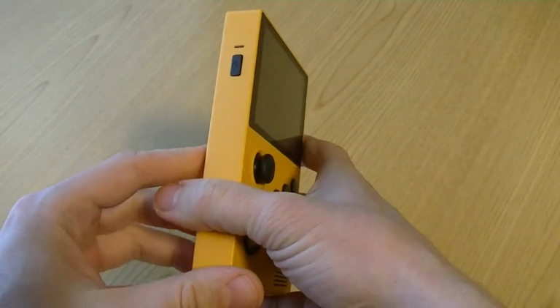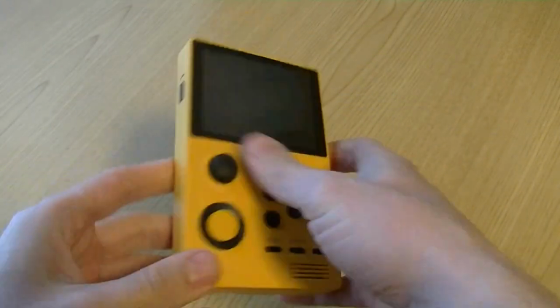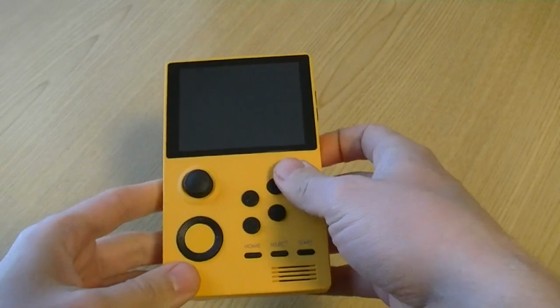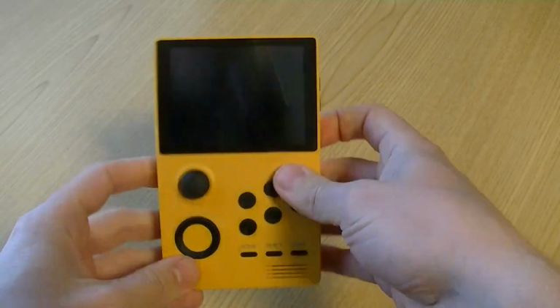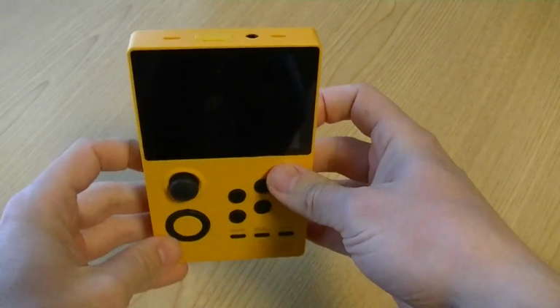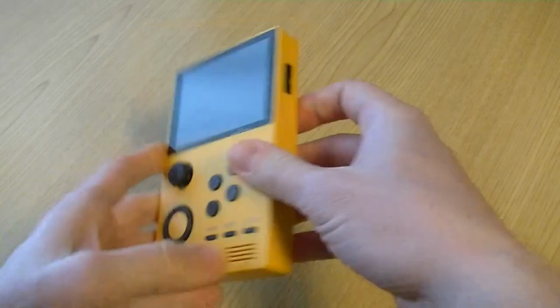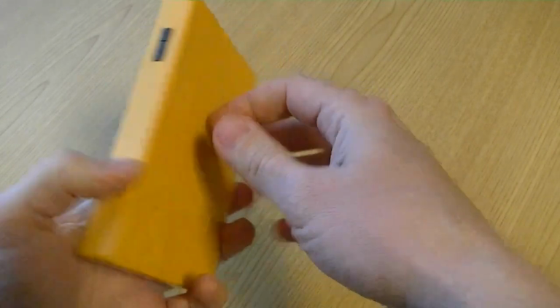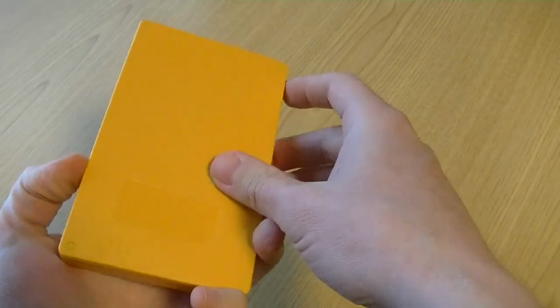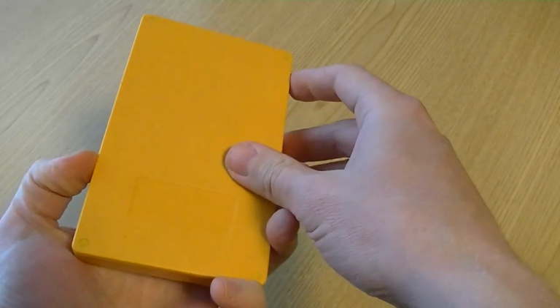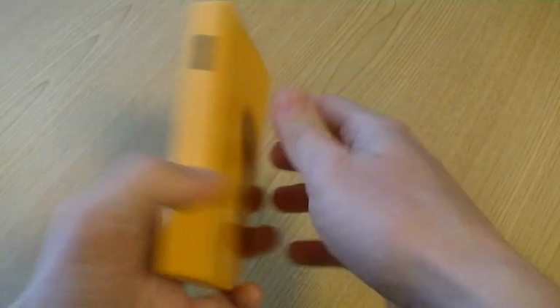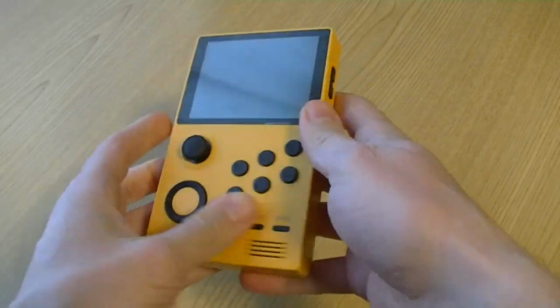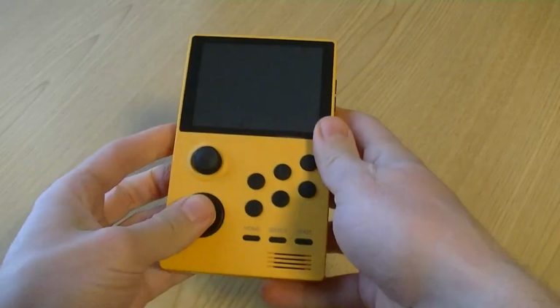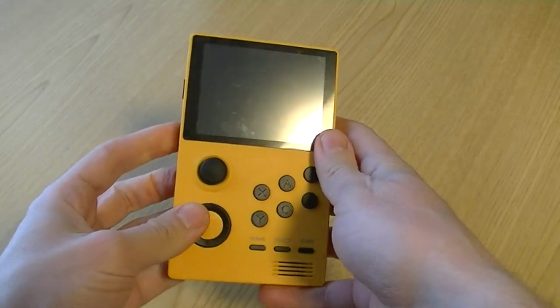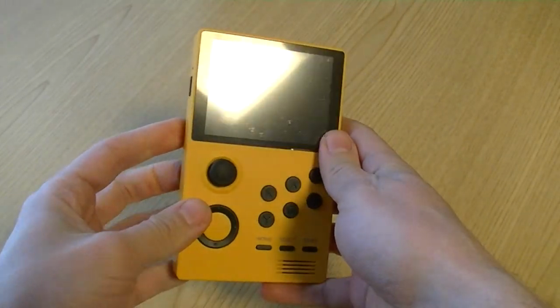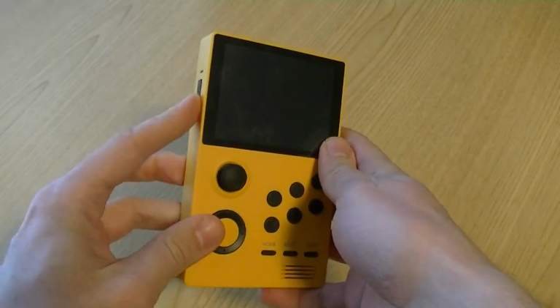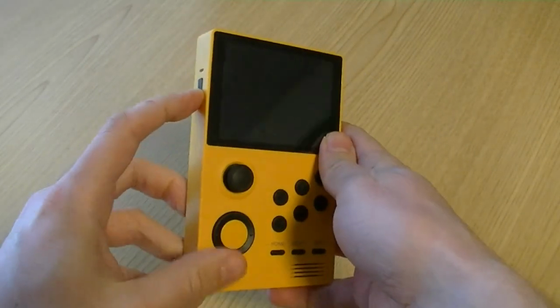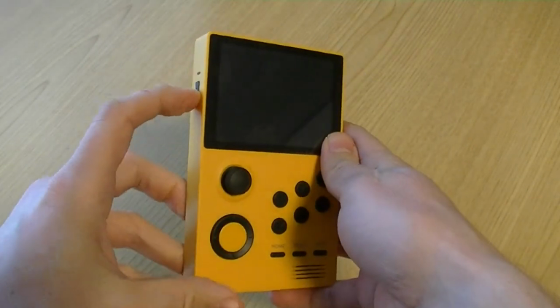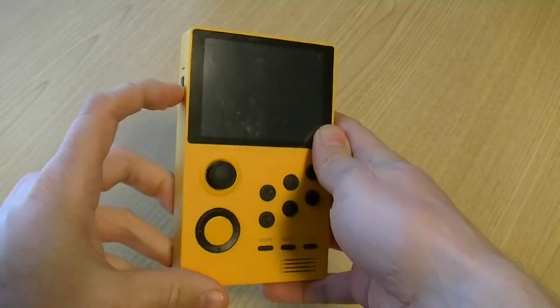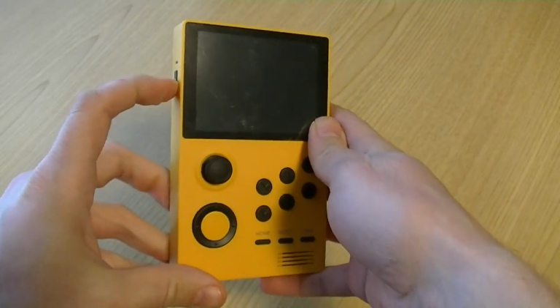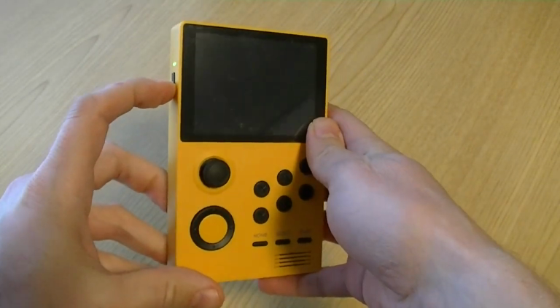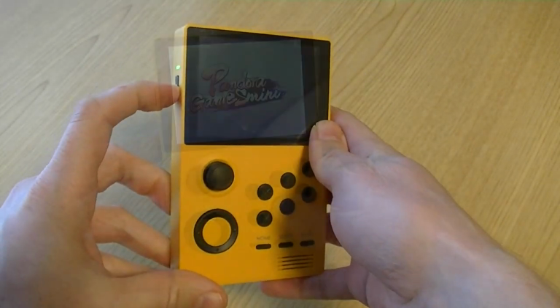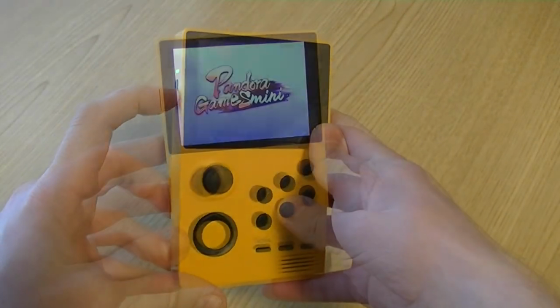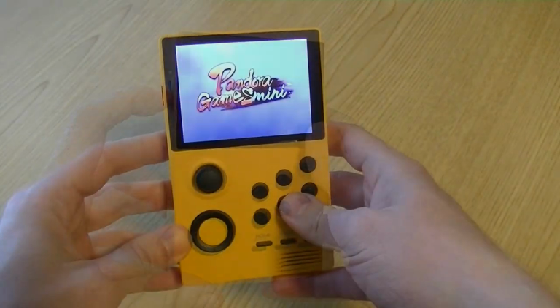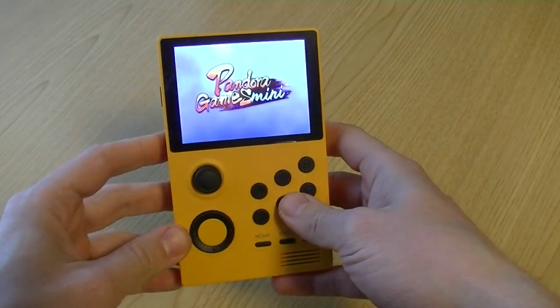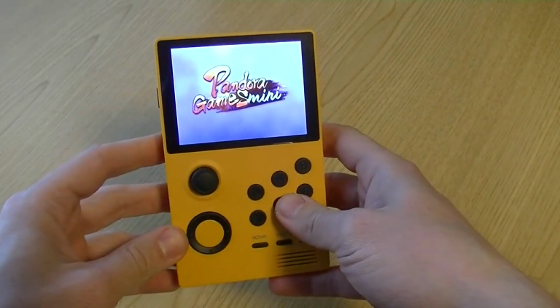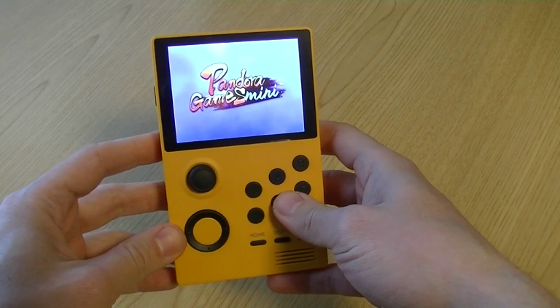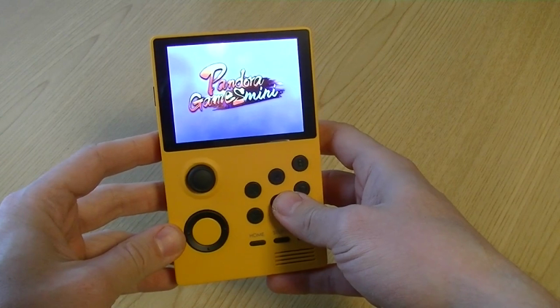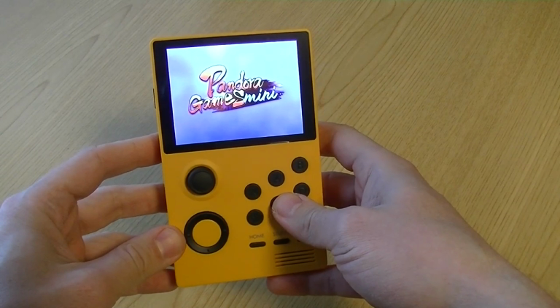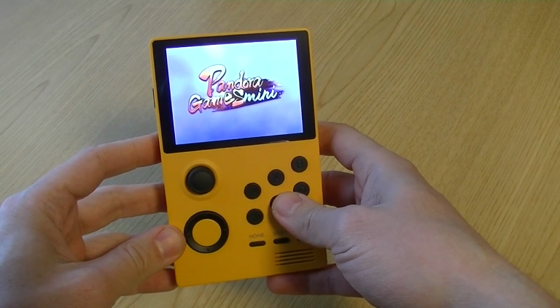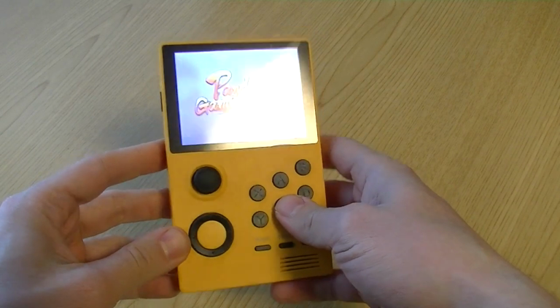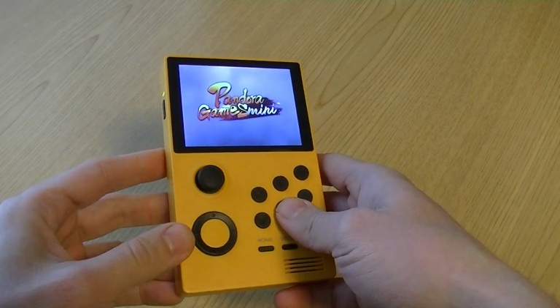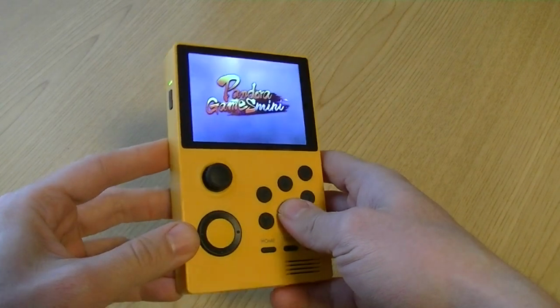Buttons functional. D-pad sucks. The analog stick's not bad. And a nice bright screen.